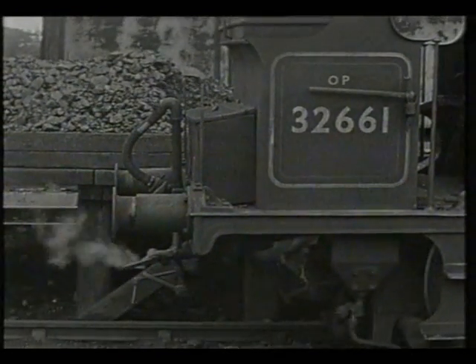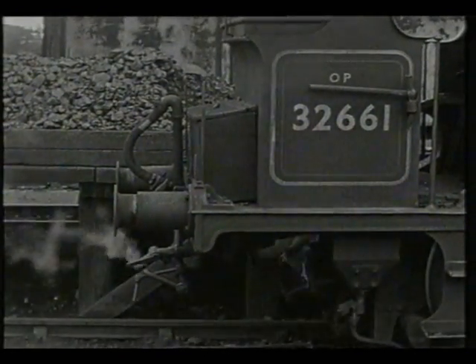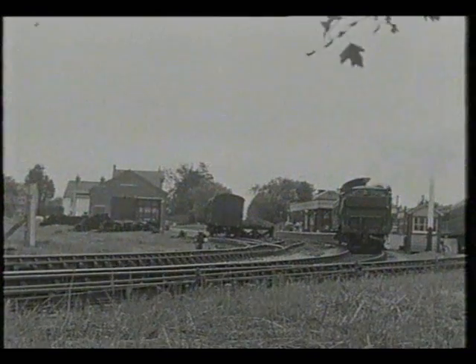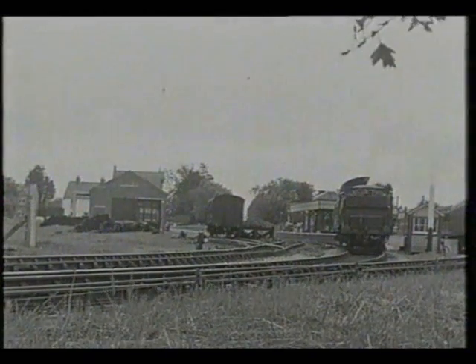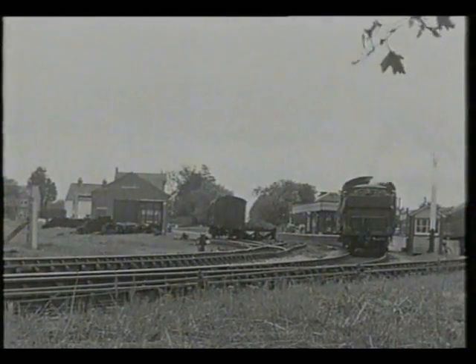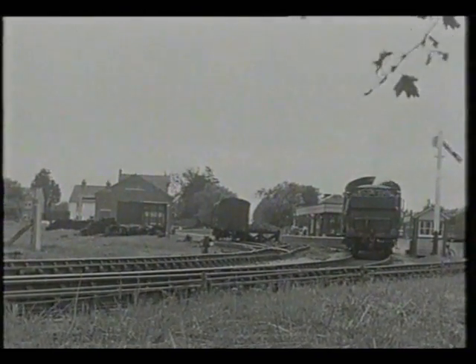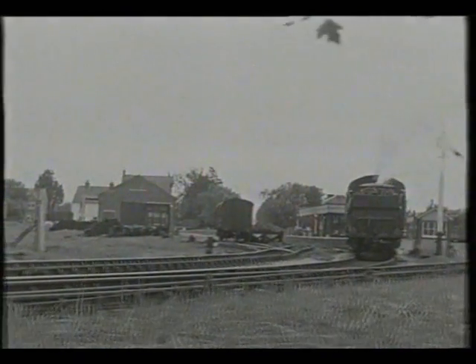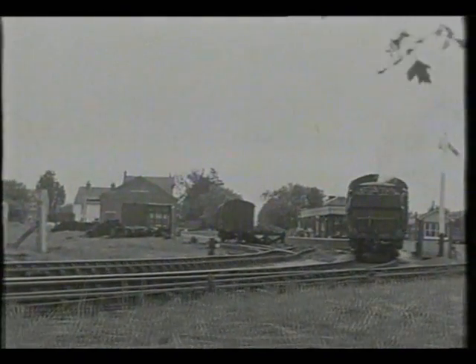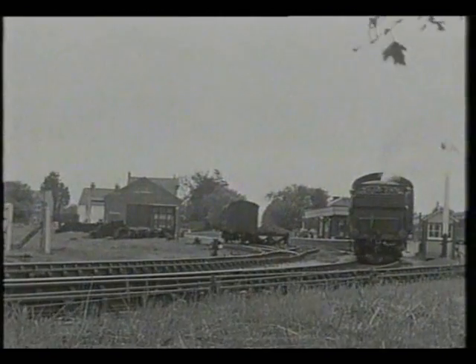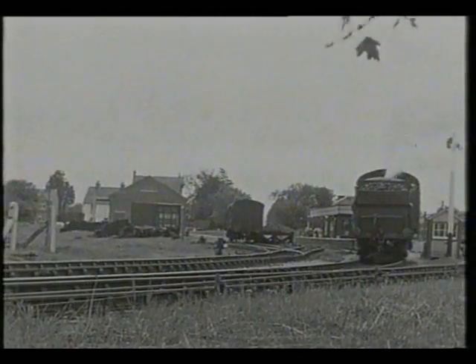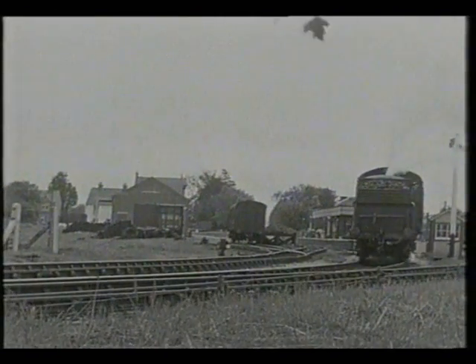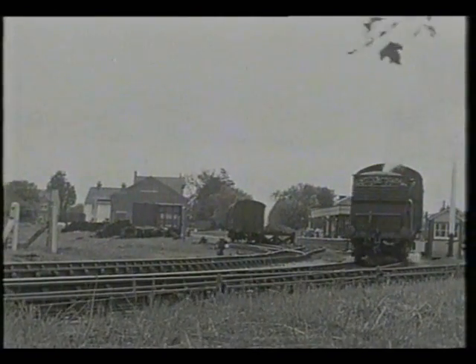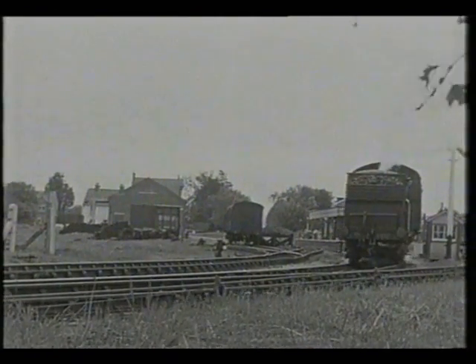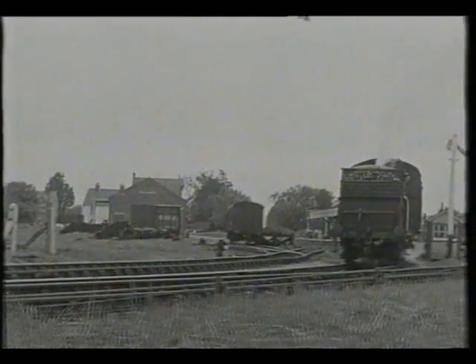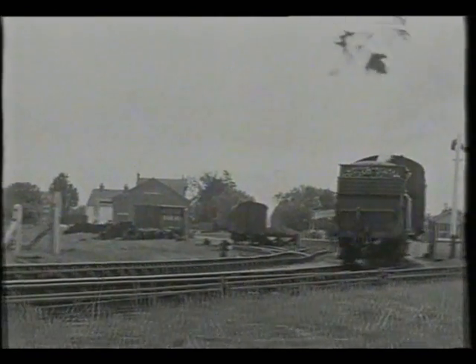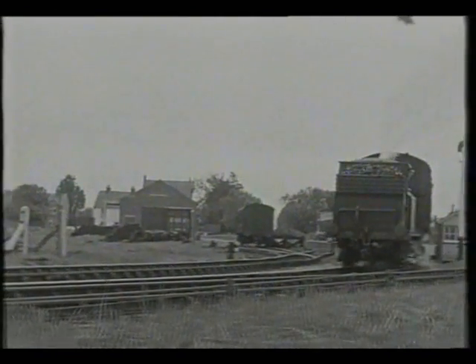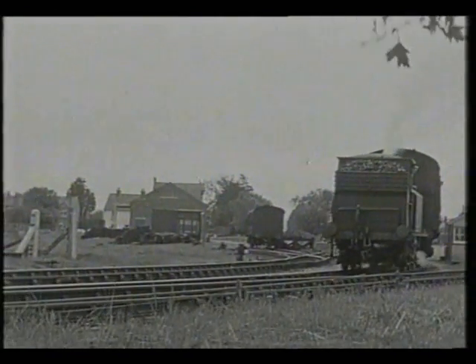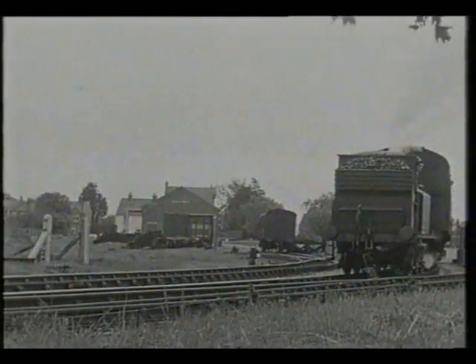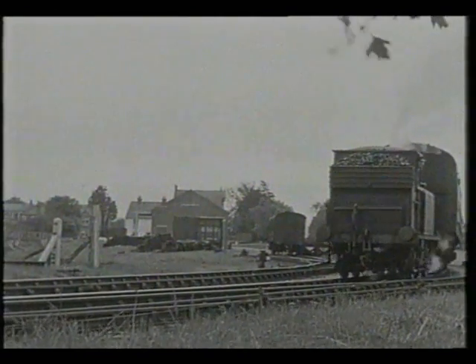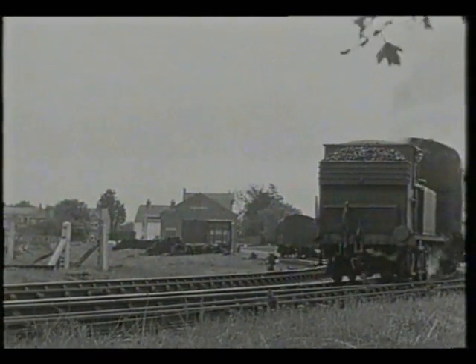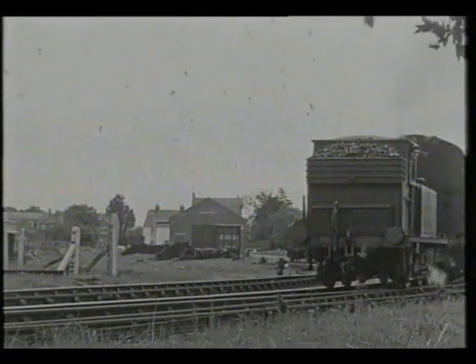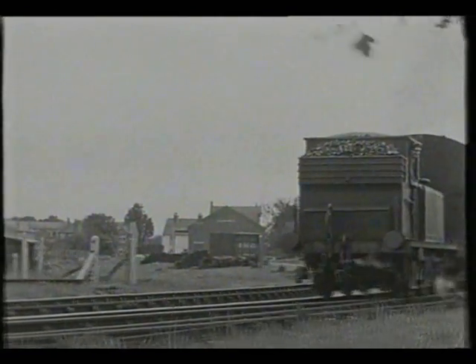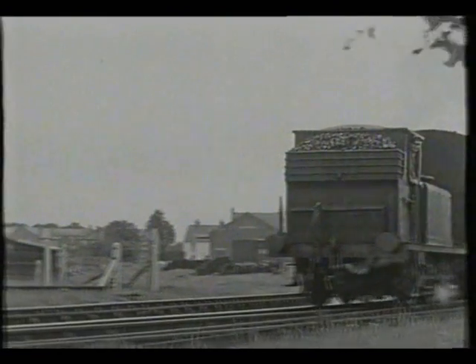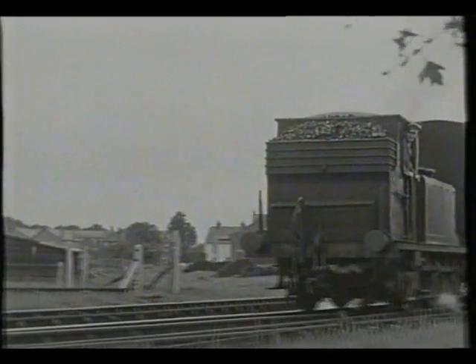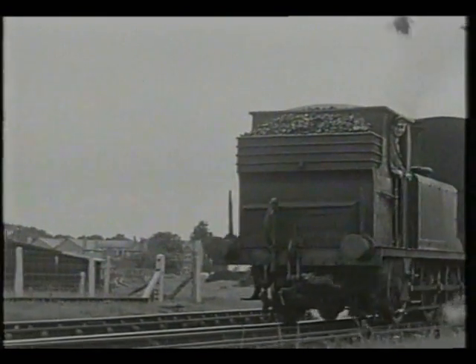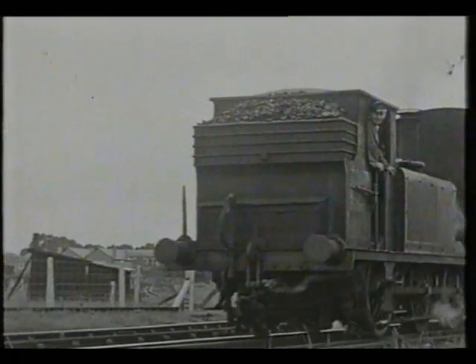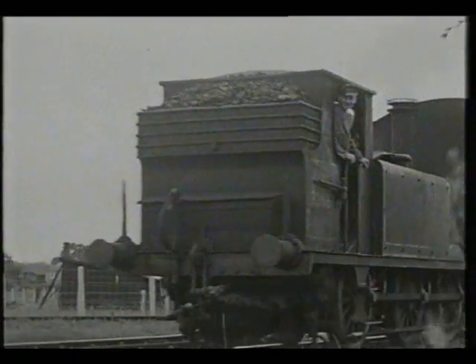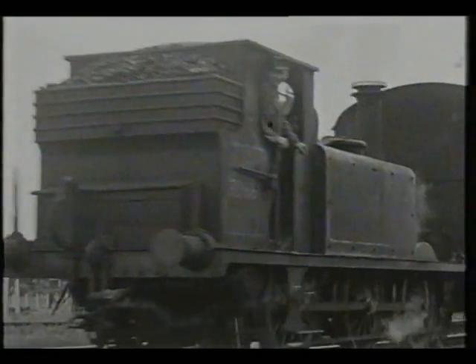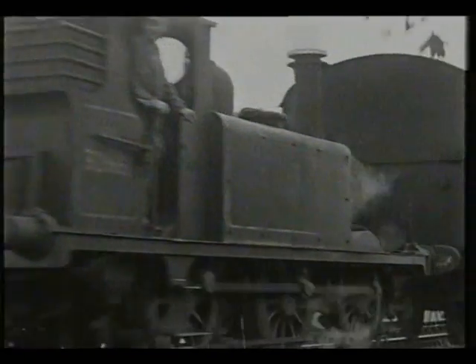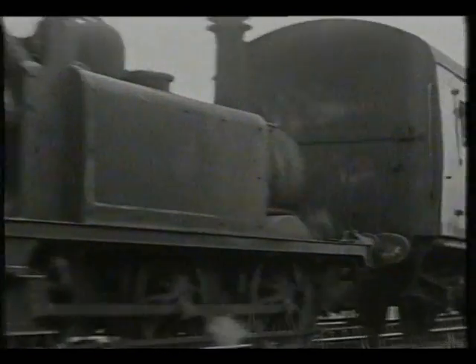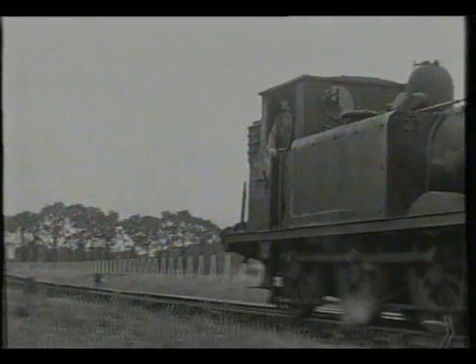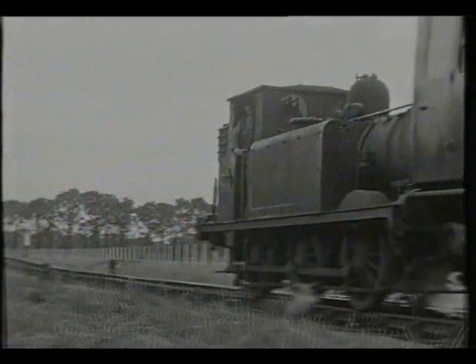Many of this famous class lives on in preservation, but not this one. Number 32661 was one of those fitted with a spark arrester on its chimney to work at New Haven Harbour earlier in its career.